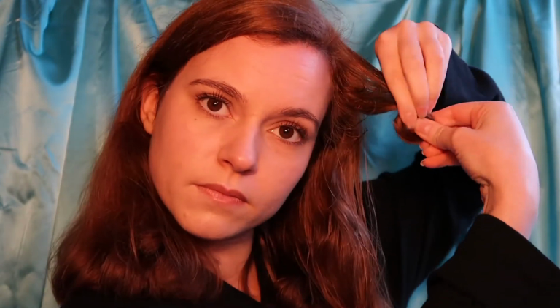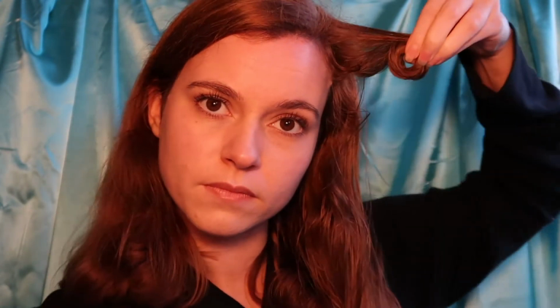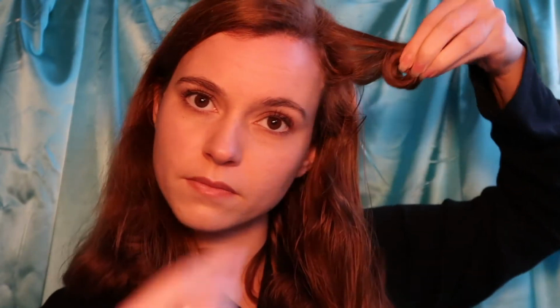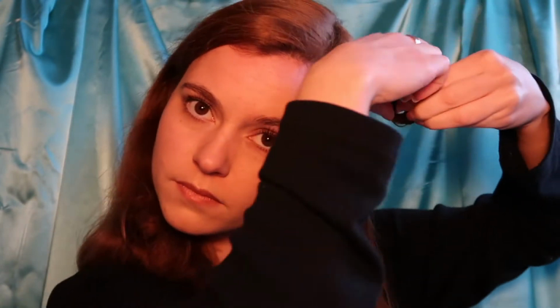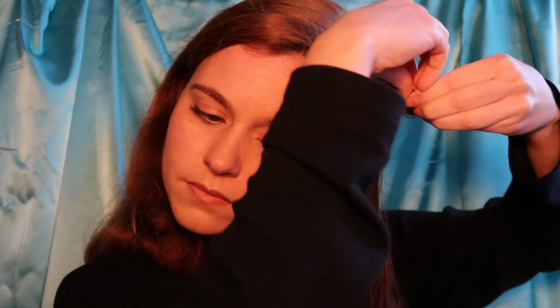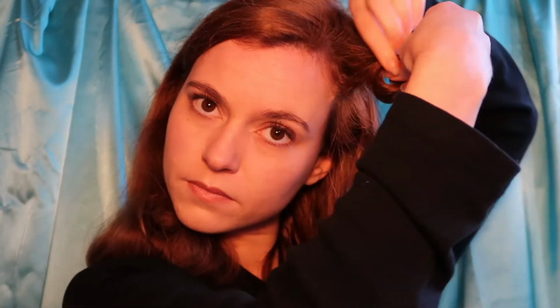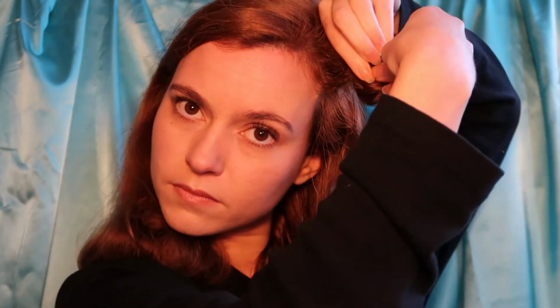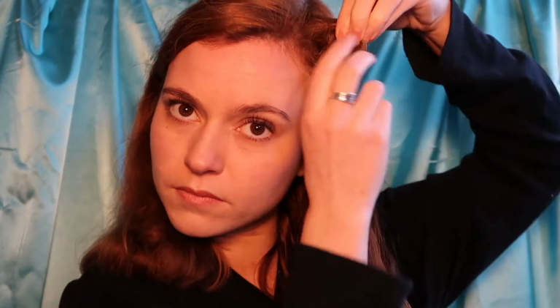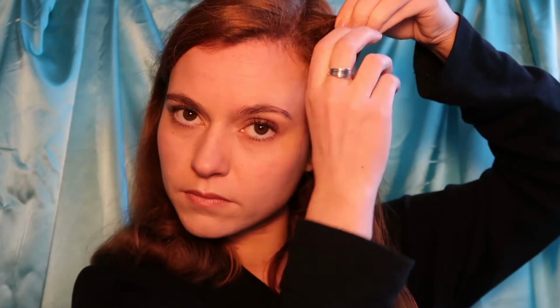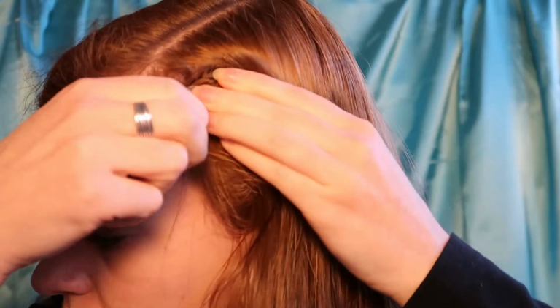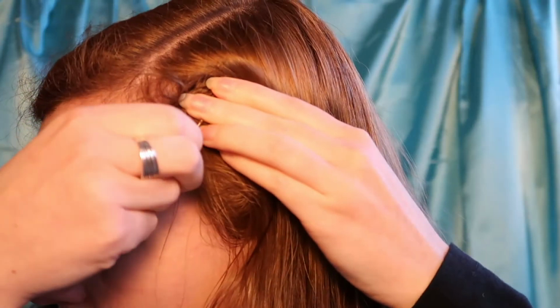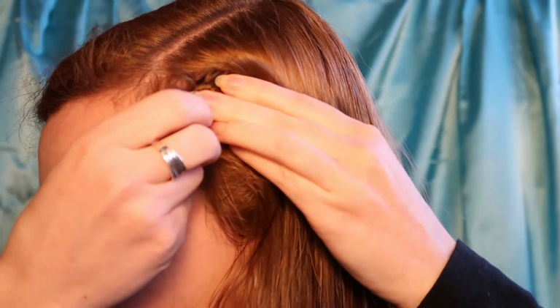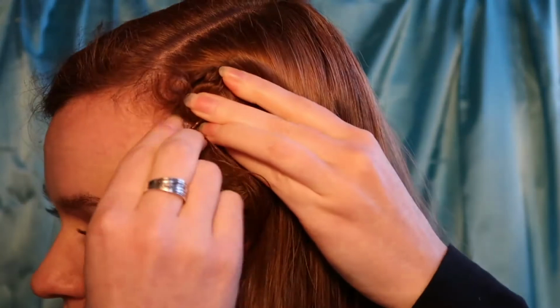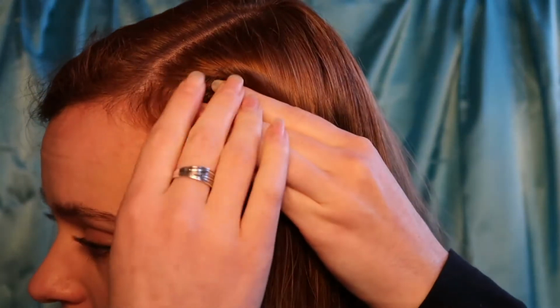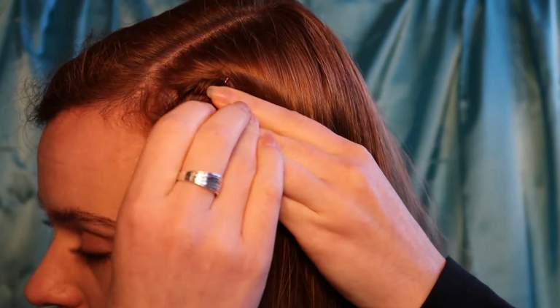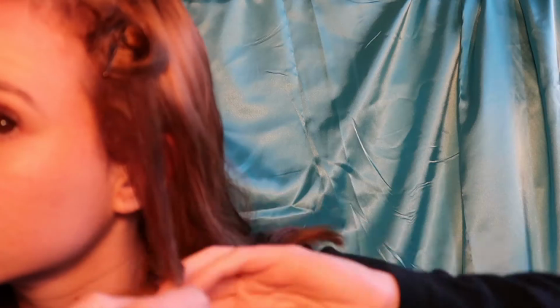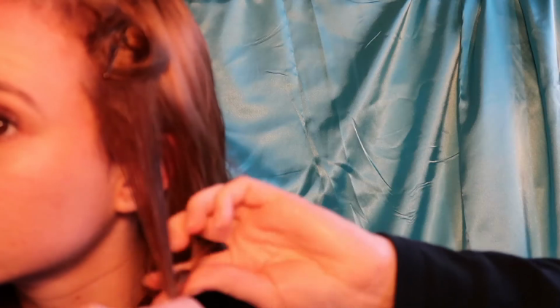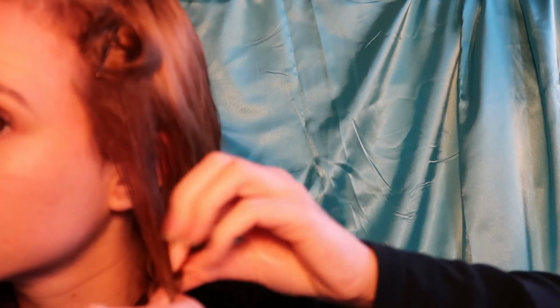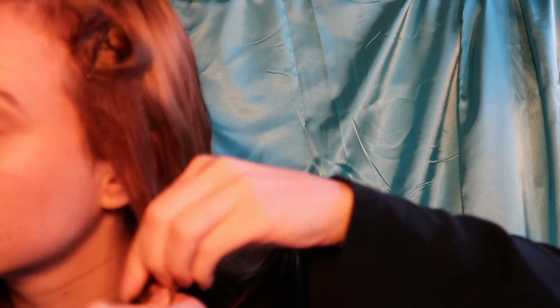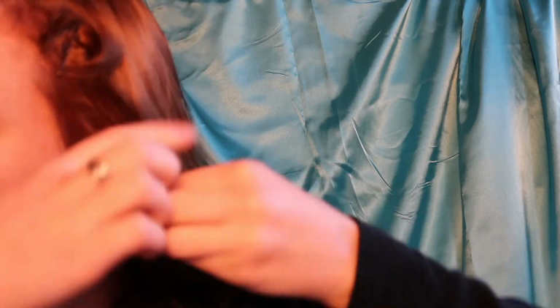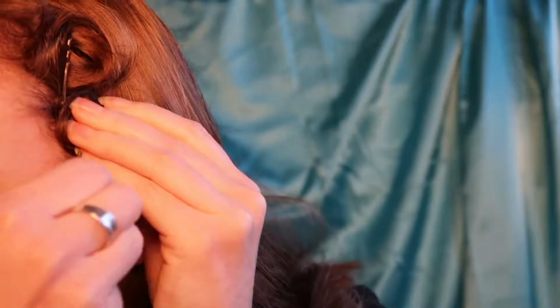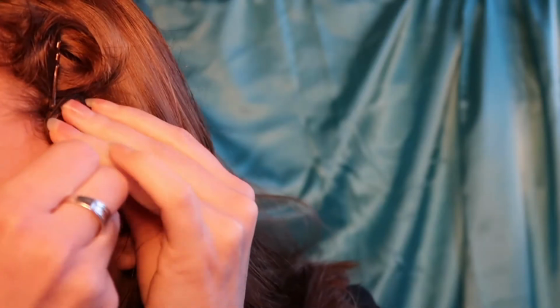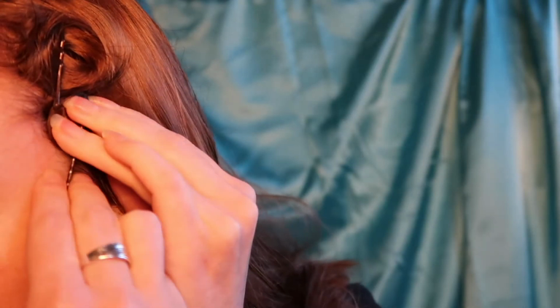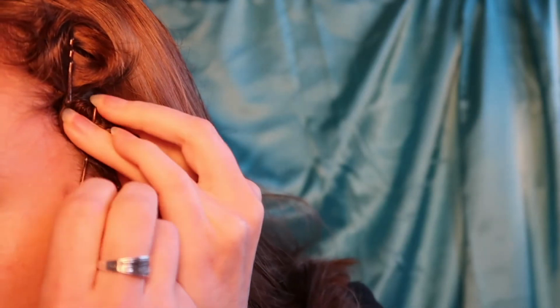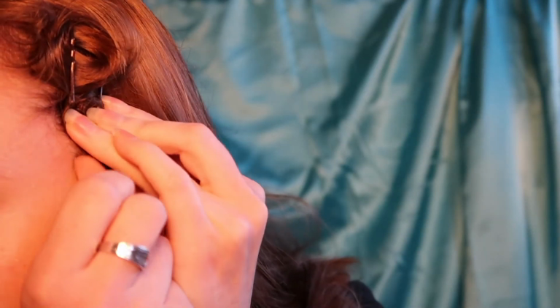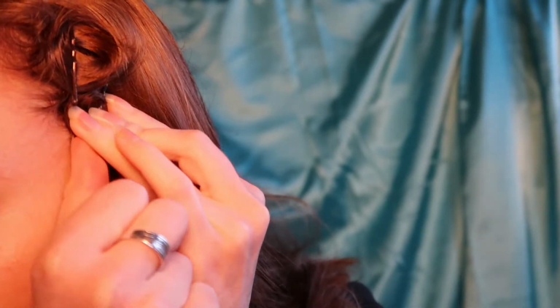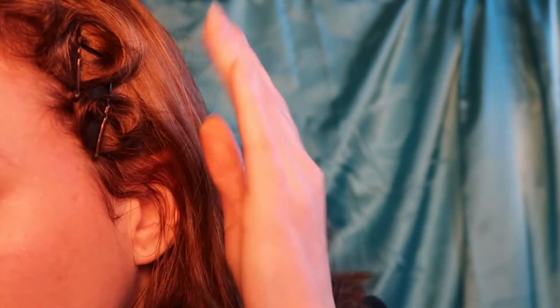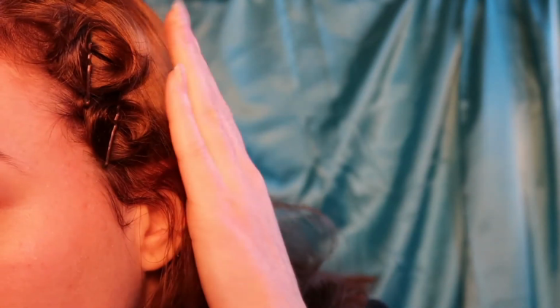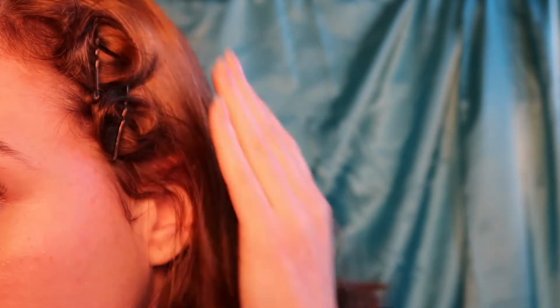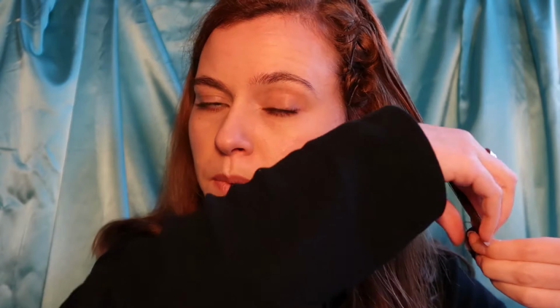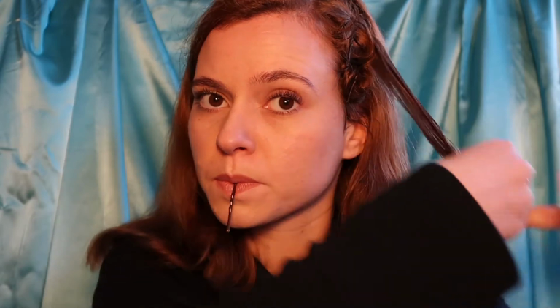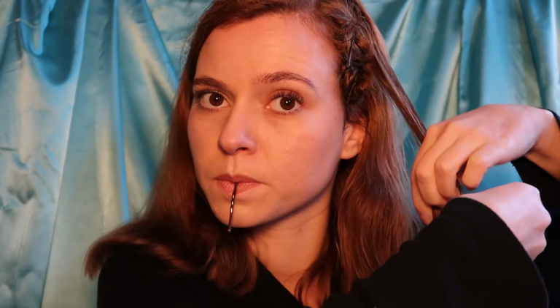To form these little pin curls, you're going to wrap your hair around your finger and wind that up to the top of your head and pin that in place. Now for most of my vintage hairstyles that I do, all my pin curls go the same way, usually facing towards my face.